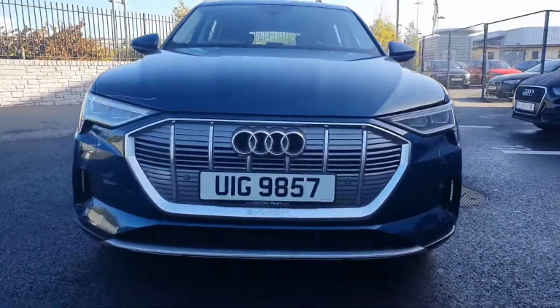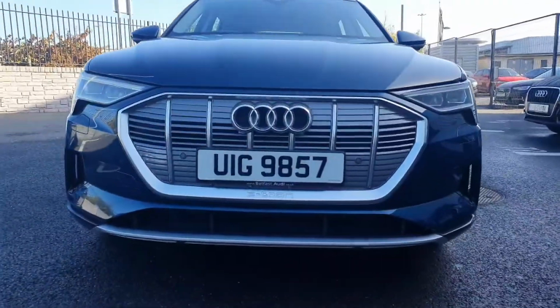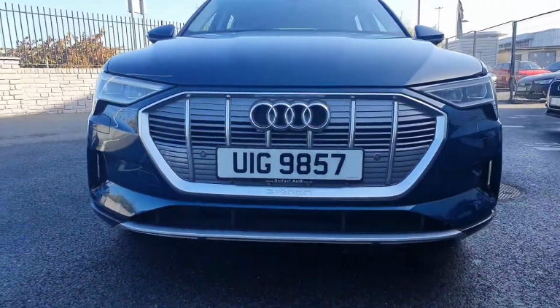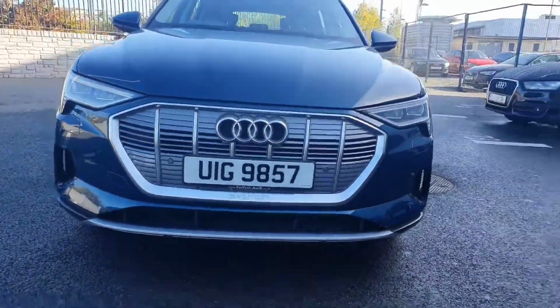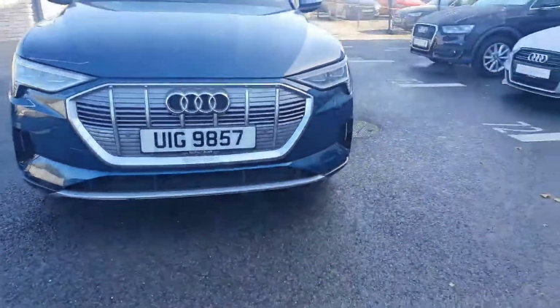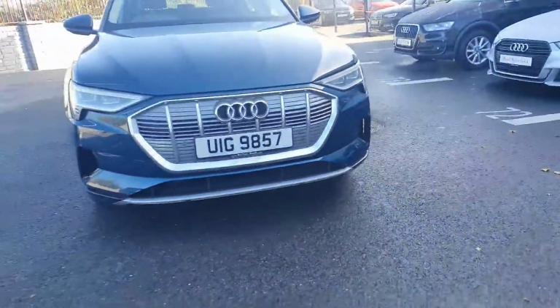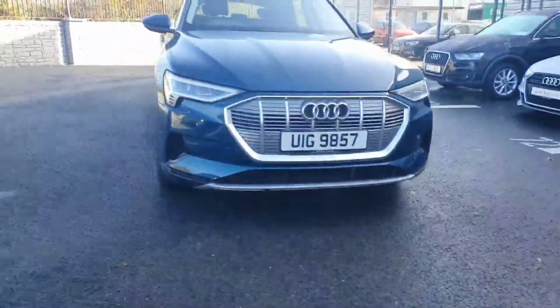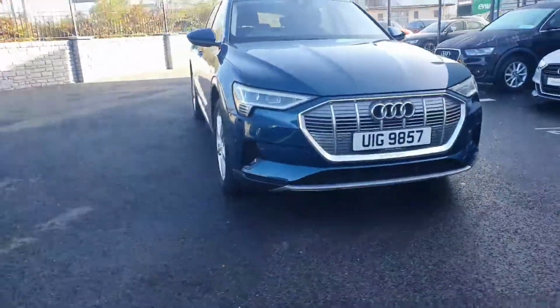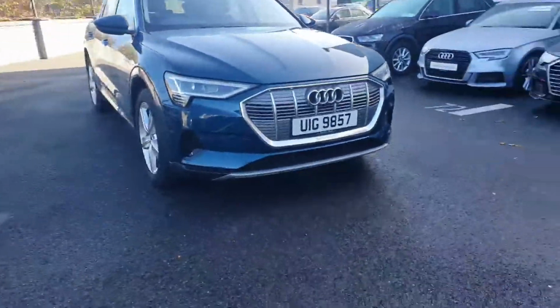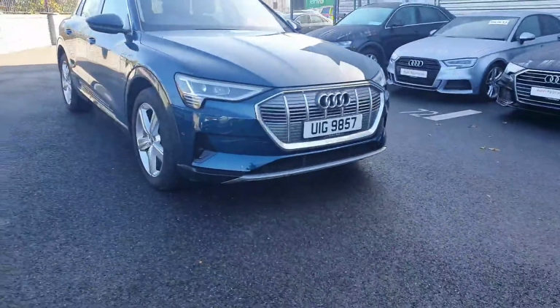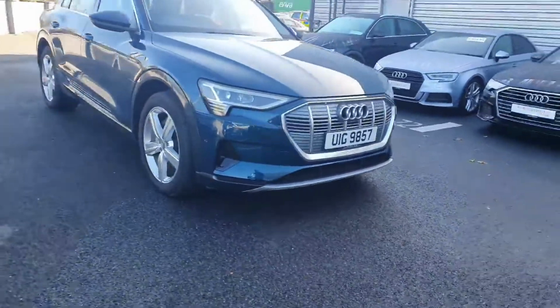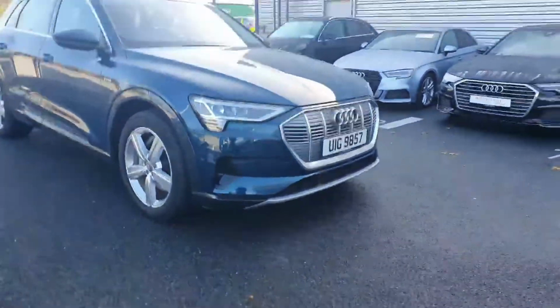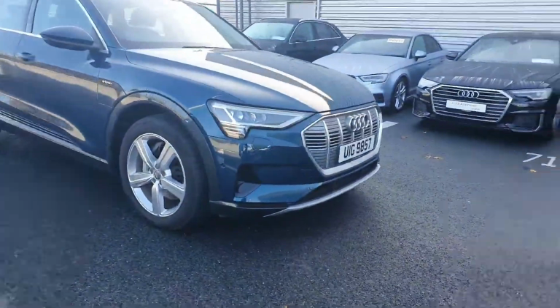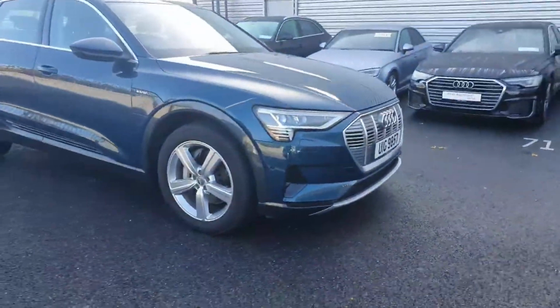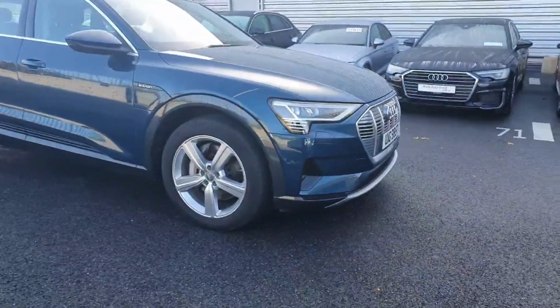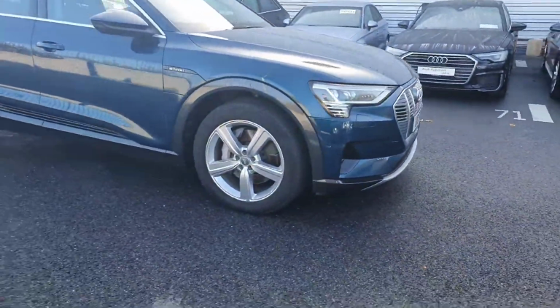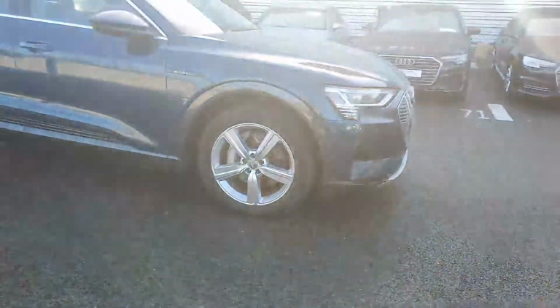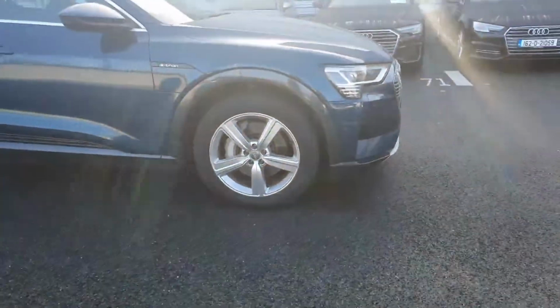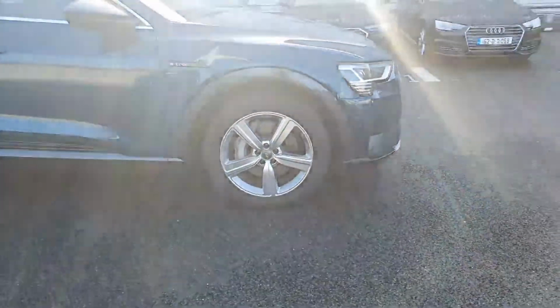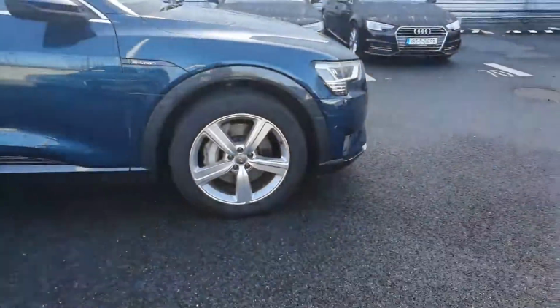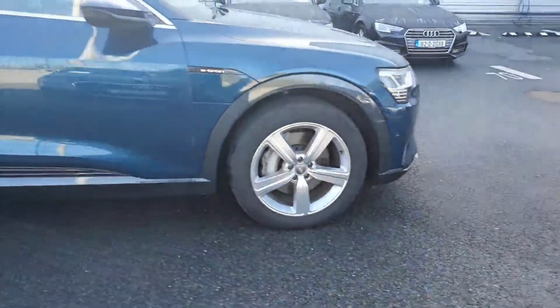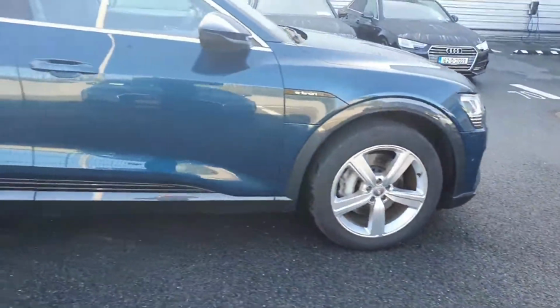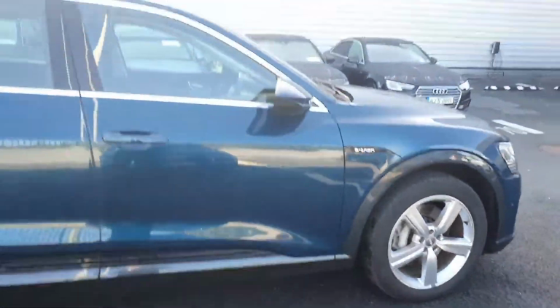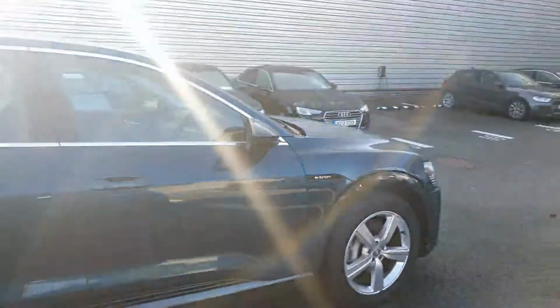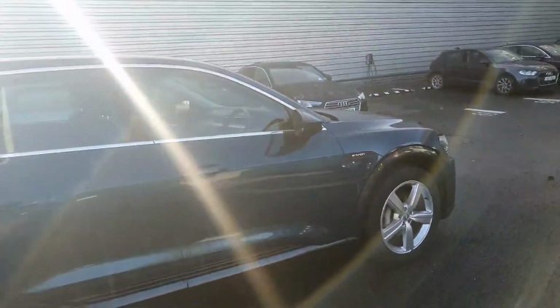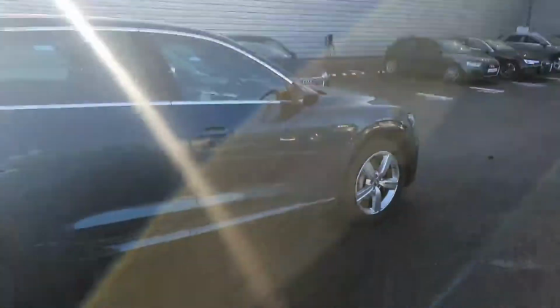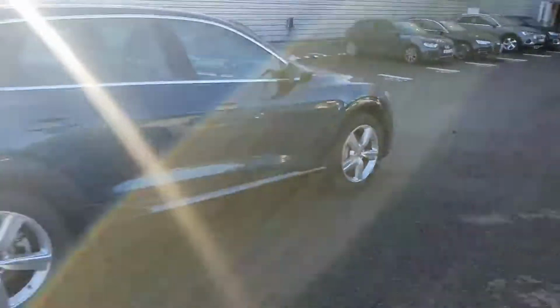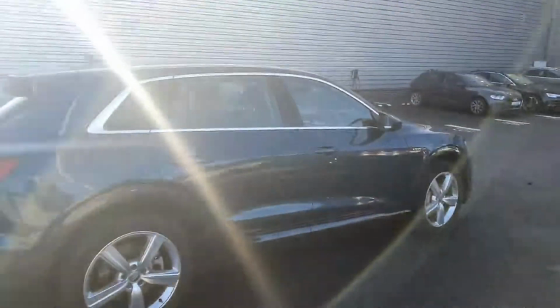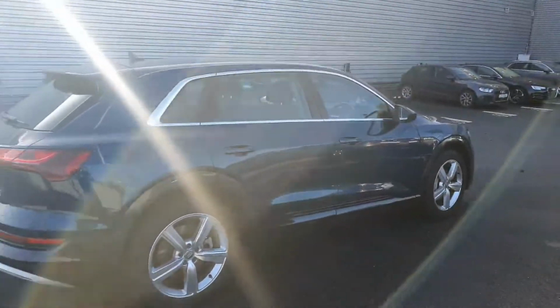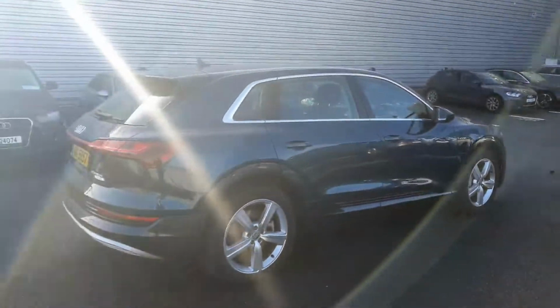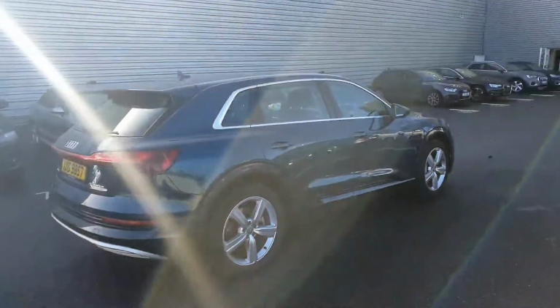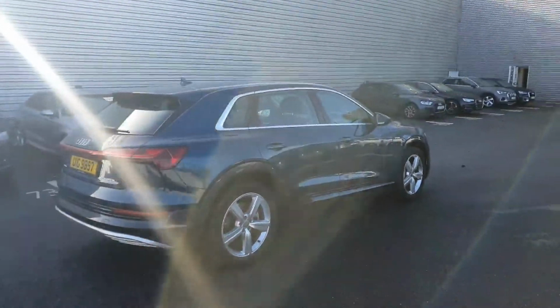You can see the Audi signature front frame grille, LED lights to the front and rear, 20 inch alloy wheels, and it's finished in the stunning galaxy blue.